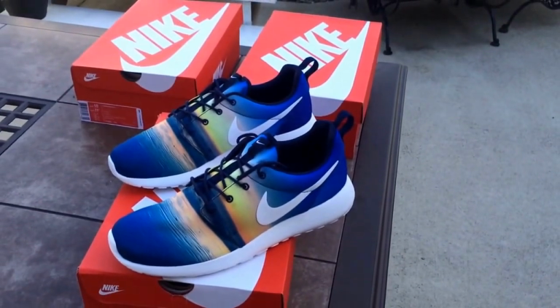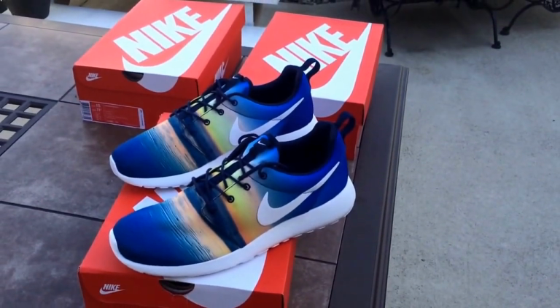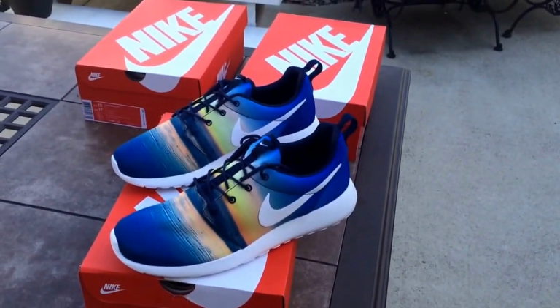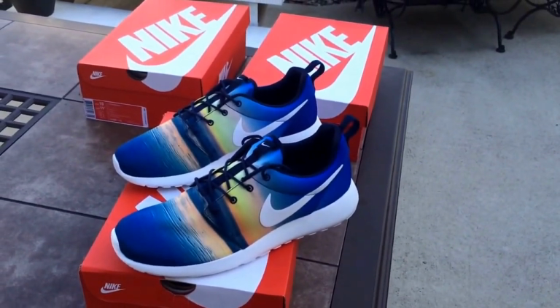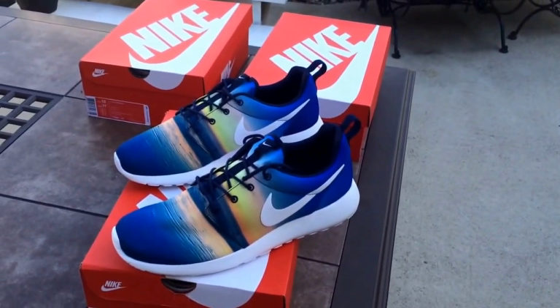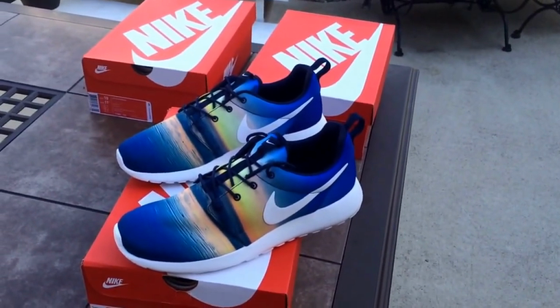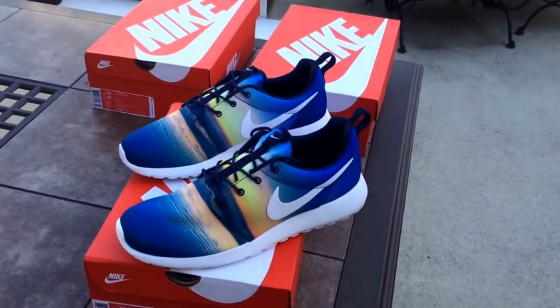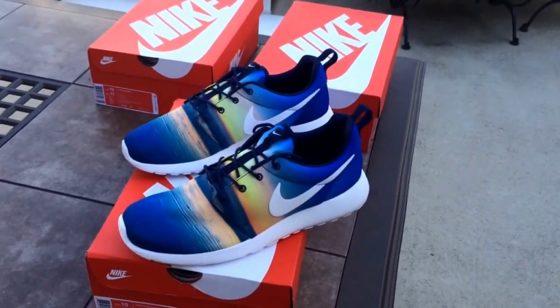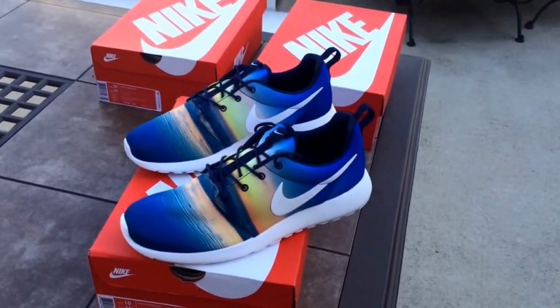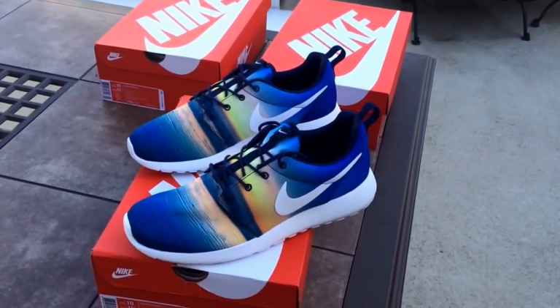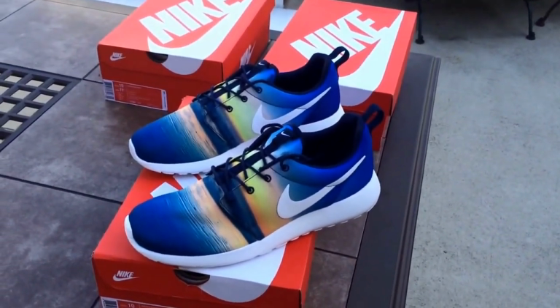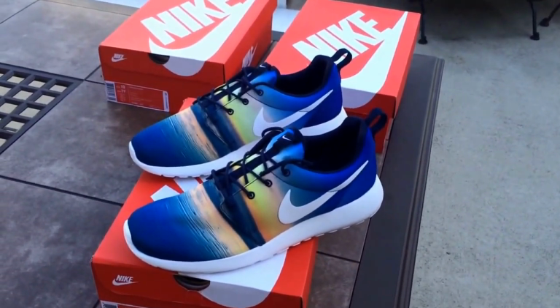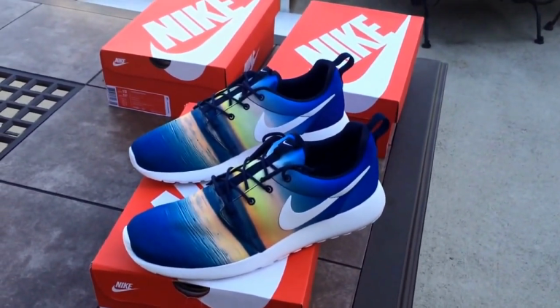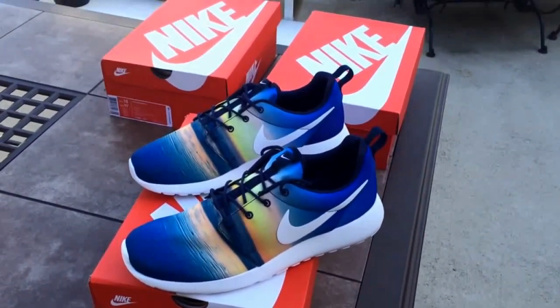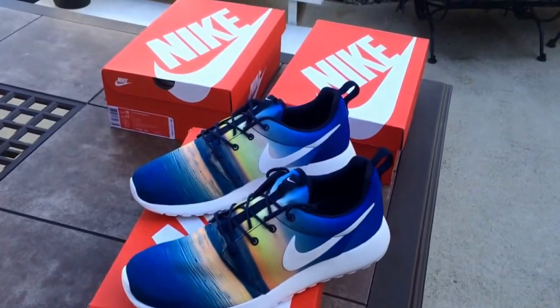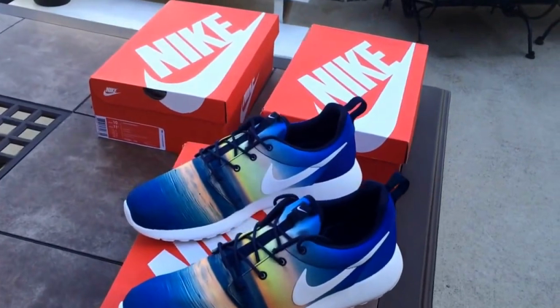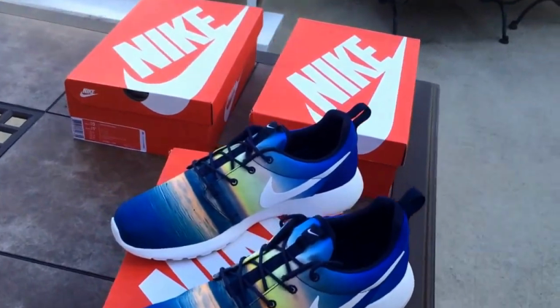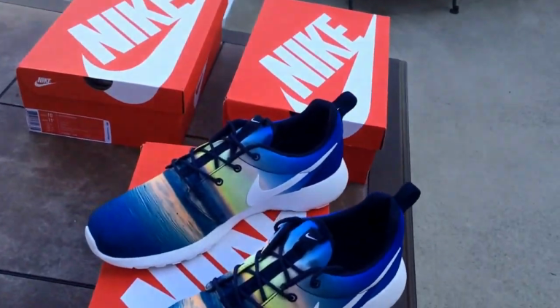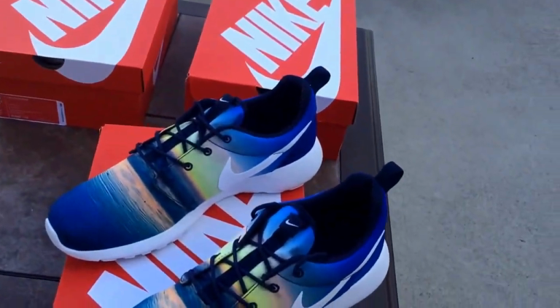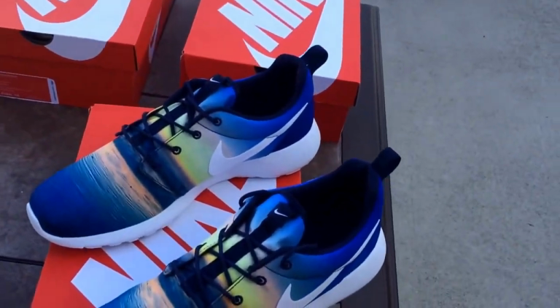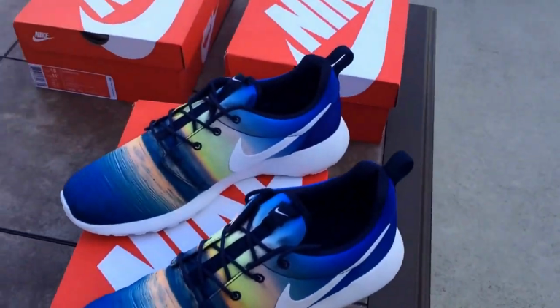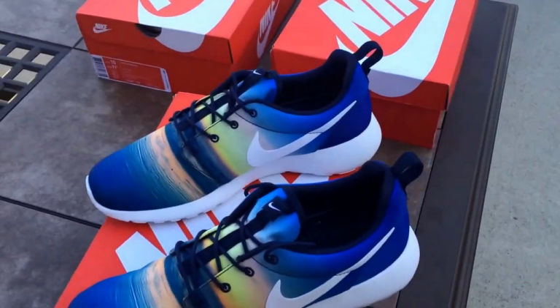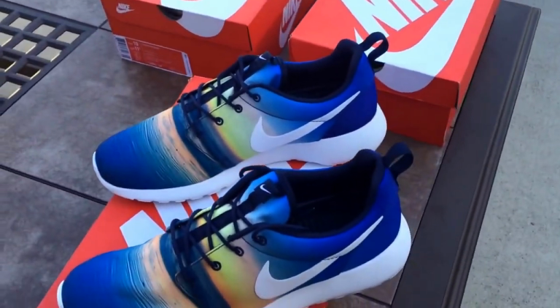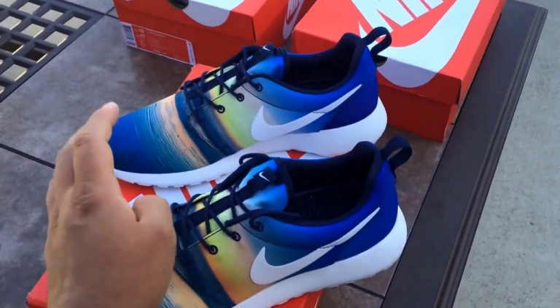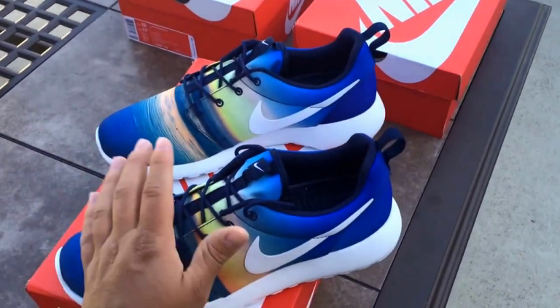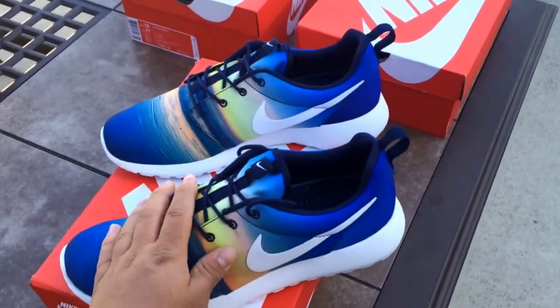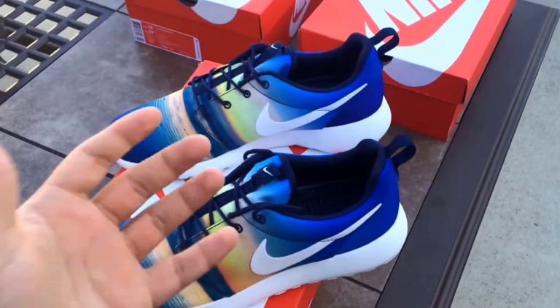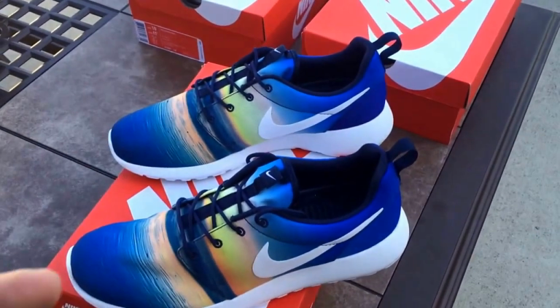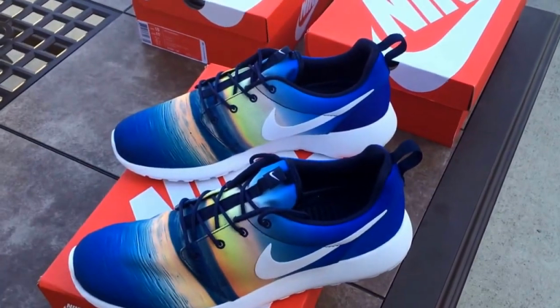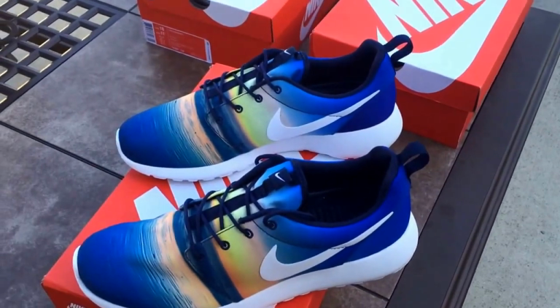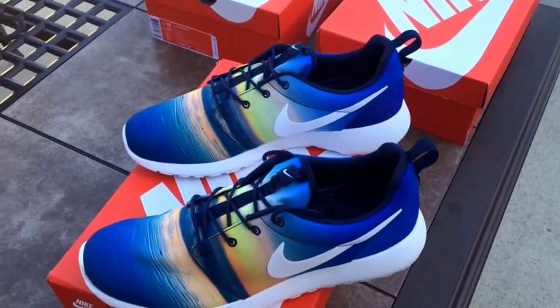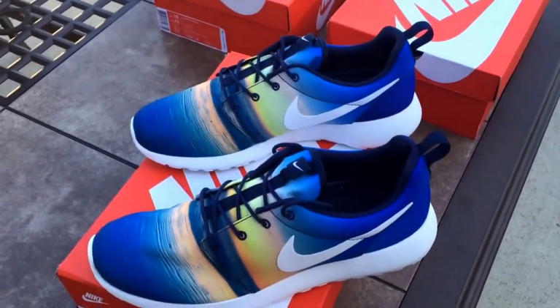I know people are going to ask me what I like better — the Blue Skies or these. Honestly, I'm going to have to go with the Blue Skies. These are such a dope shoe, but I have to go with the Blue Skies in my personal opinion.